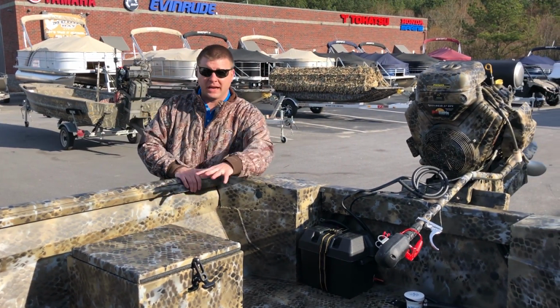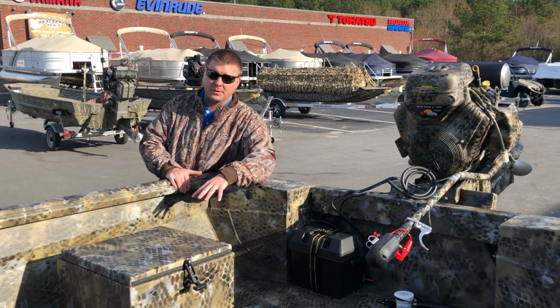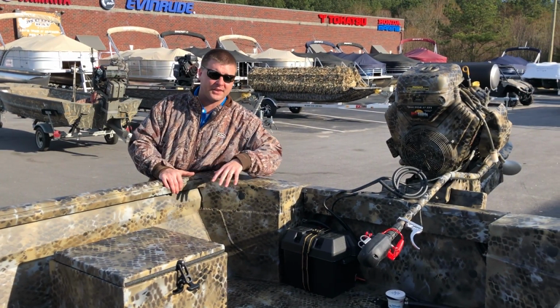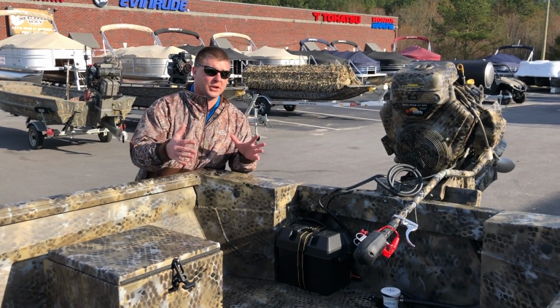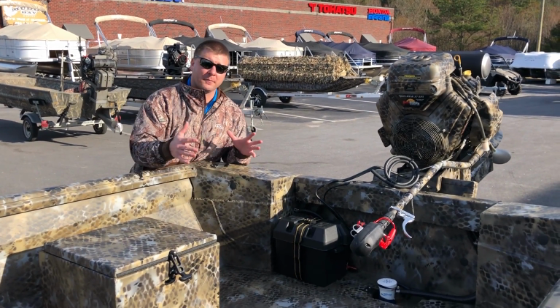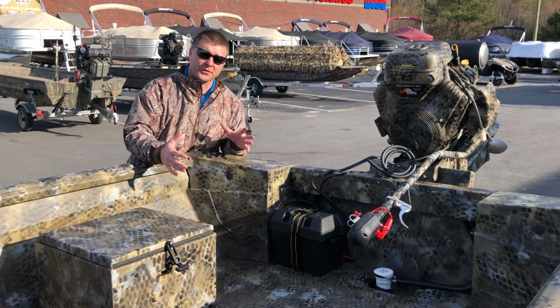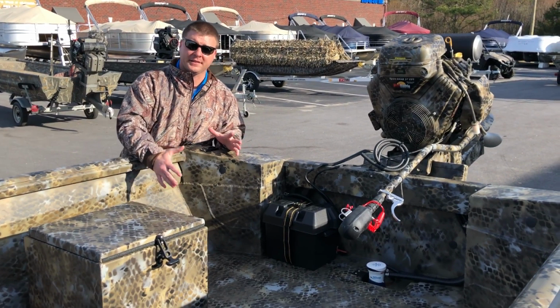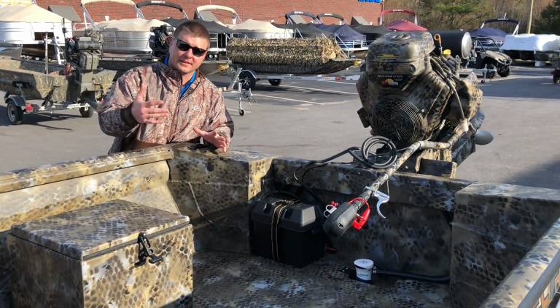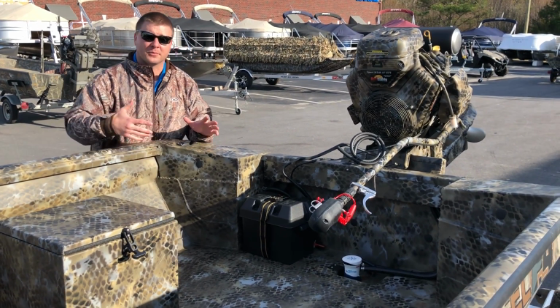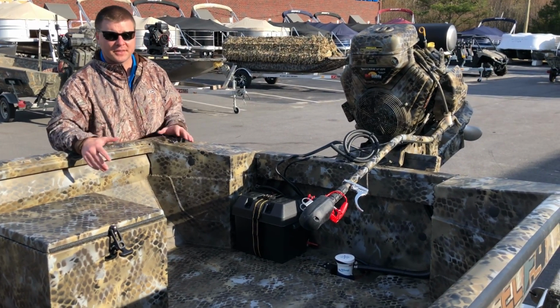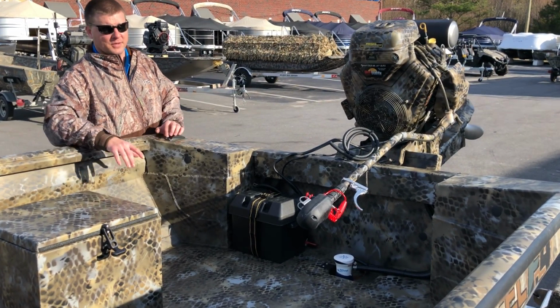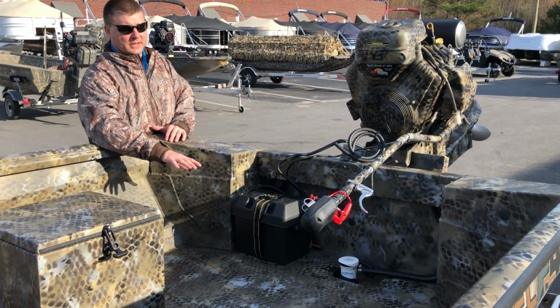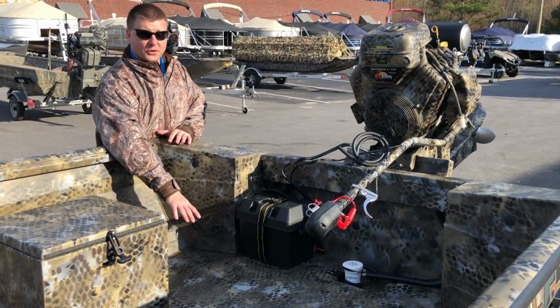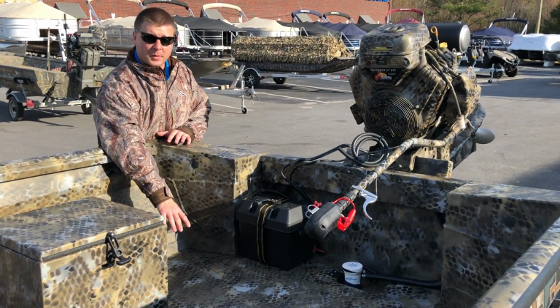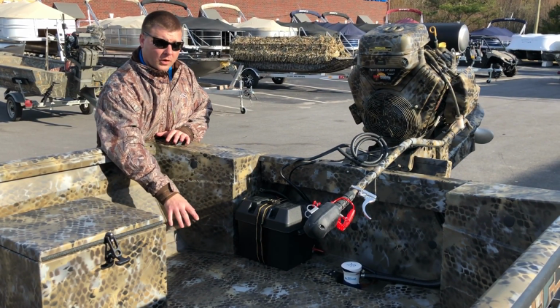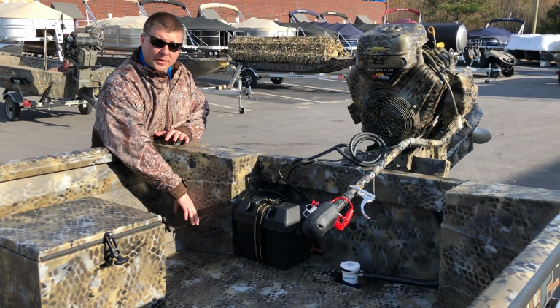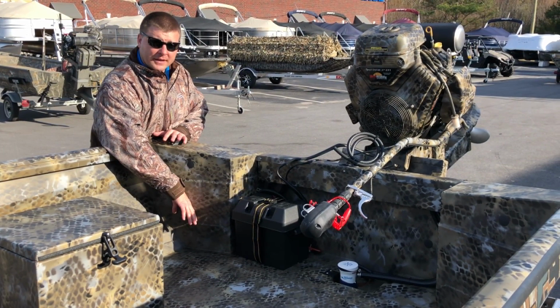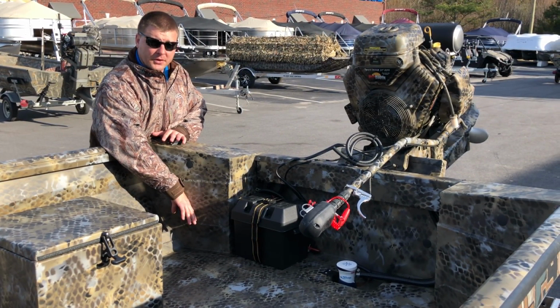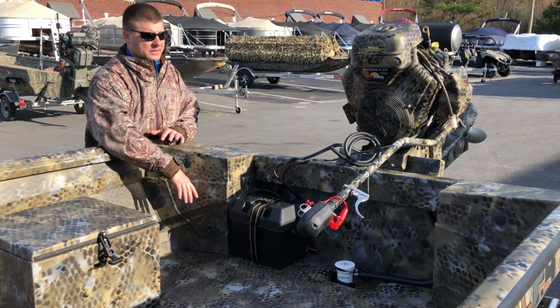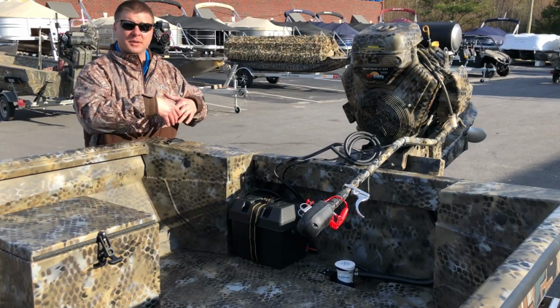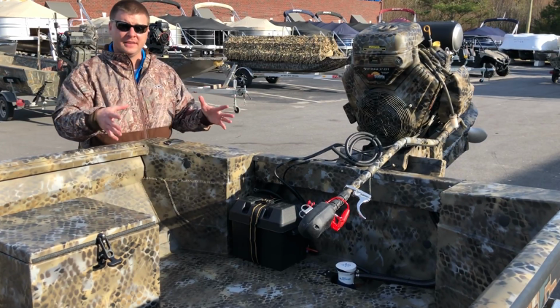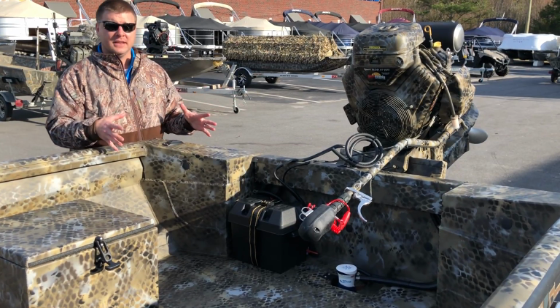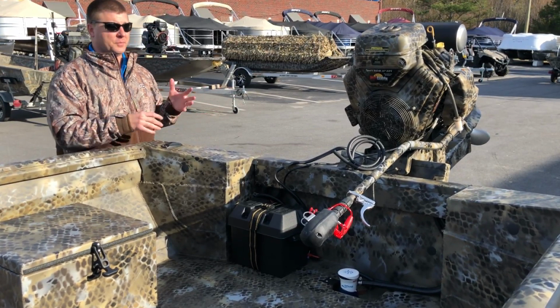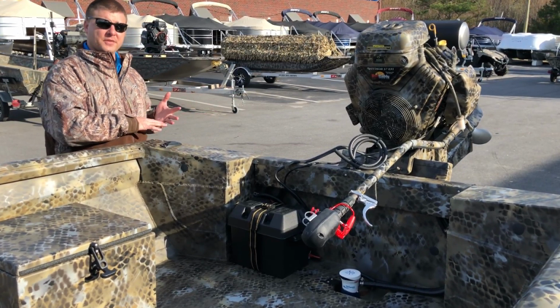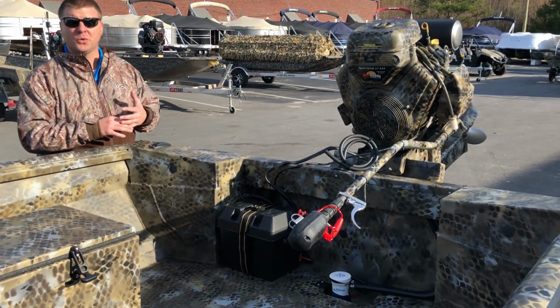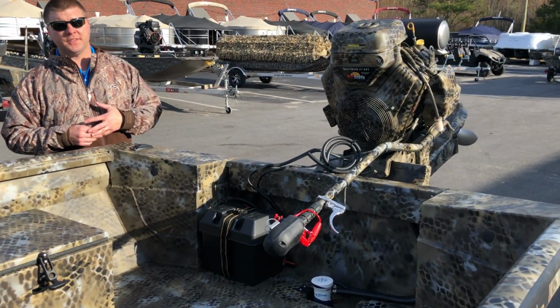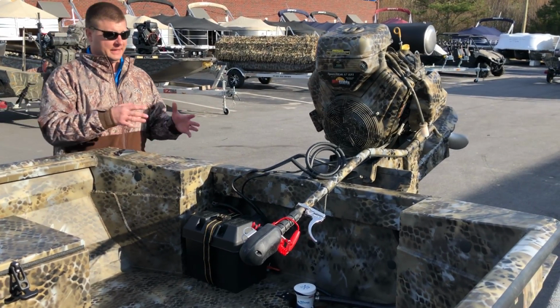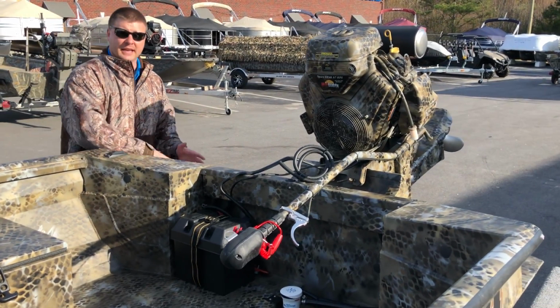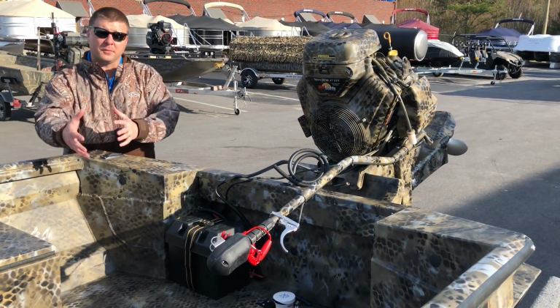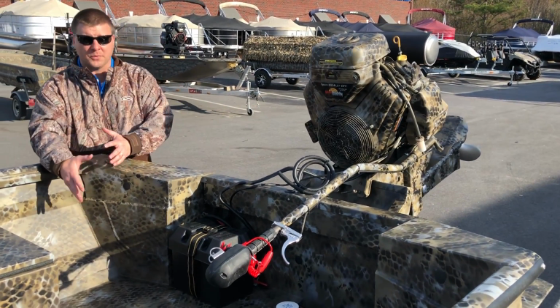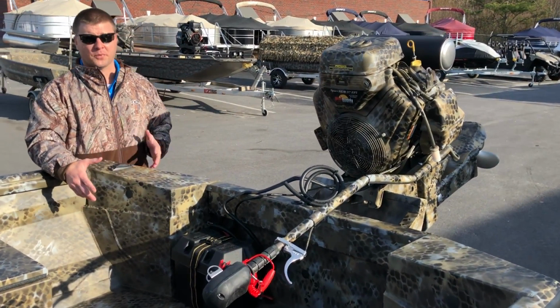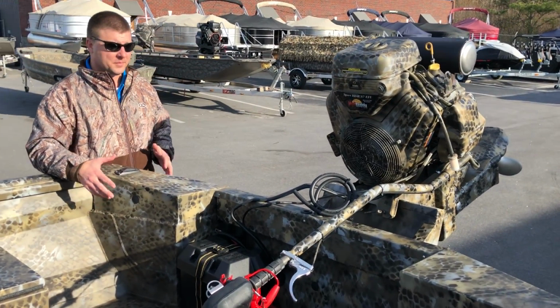Behind the box here, you've got more space — kind of a recurring theme here. You're gonna be able to walk all the way to the back of this boat unimpeded so you can pick up your decoys and get in and out of the boat with no problems.